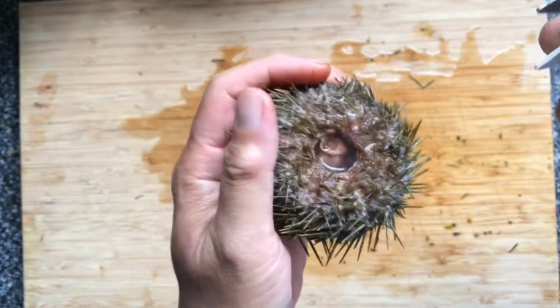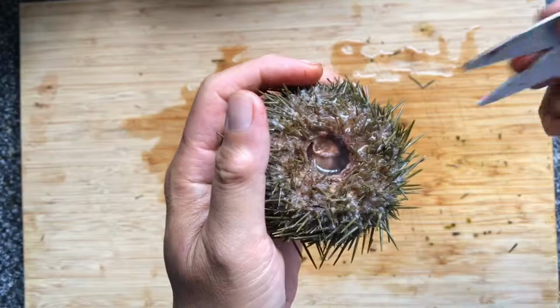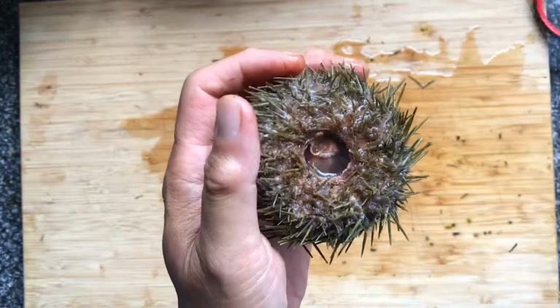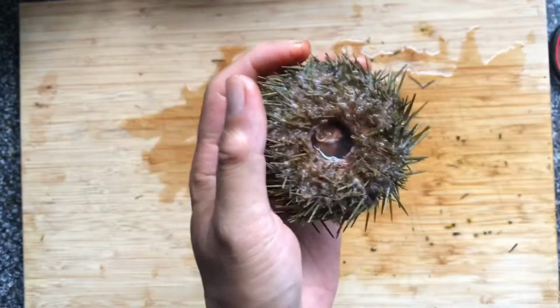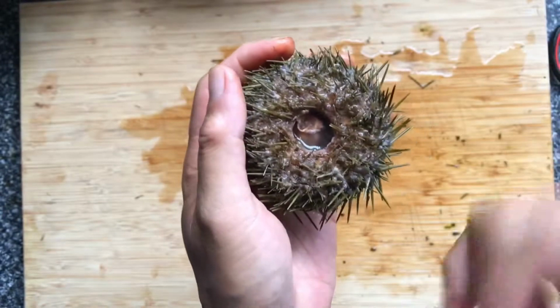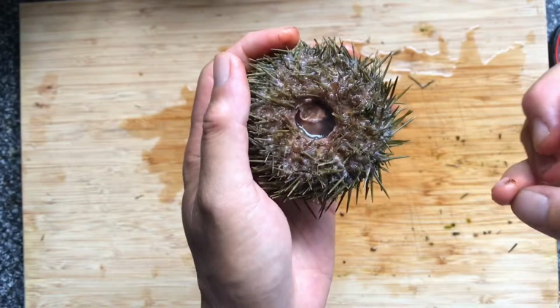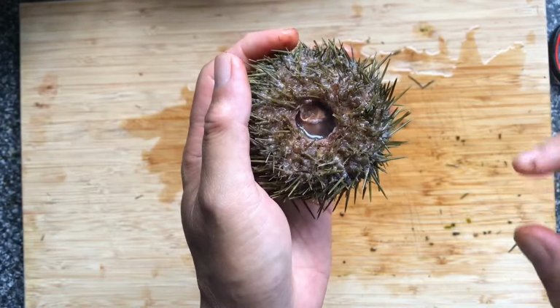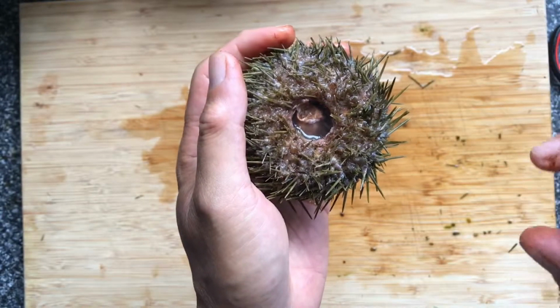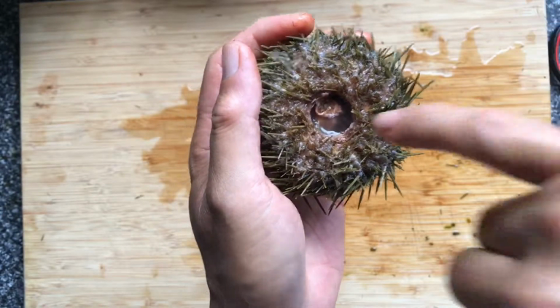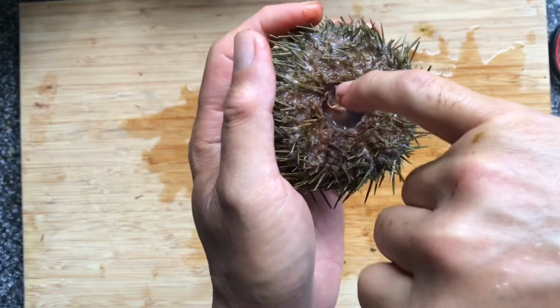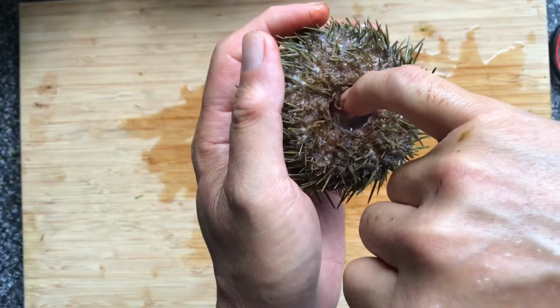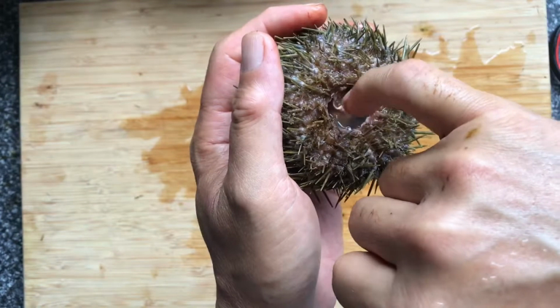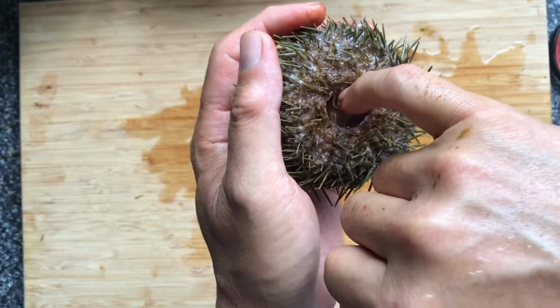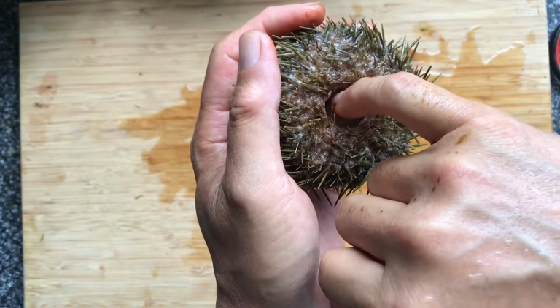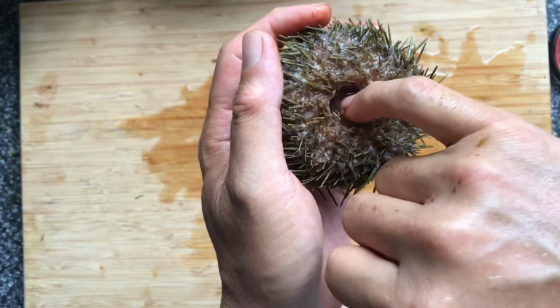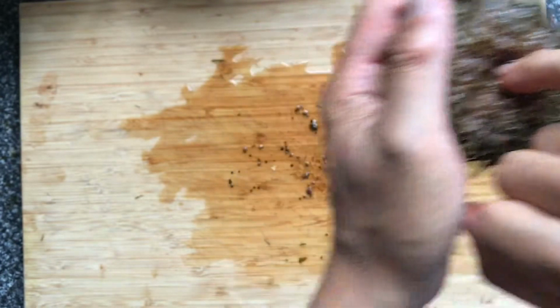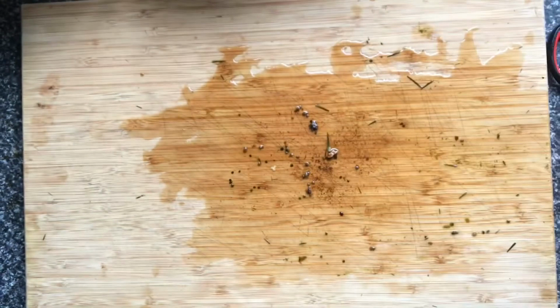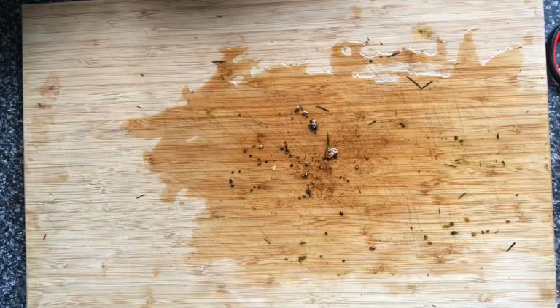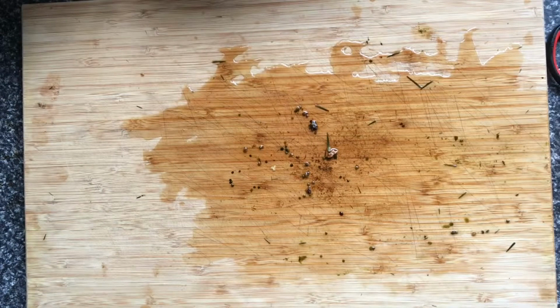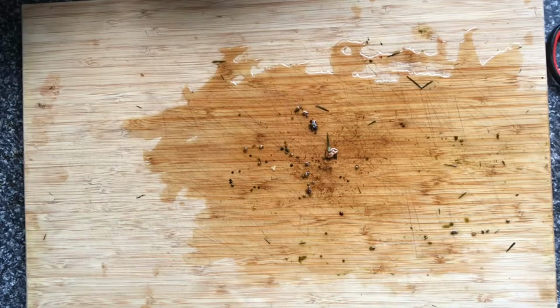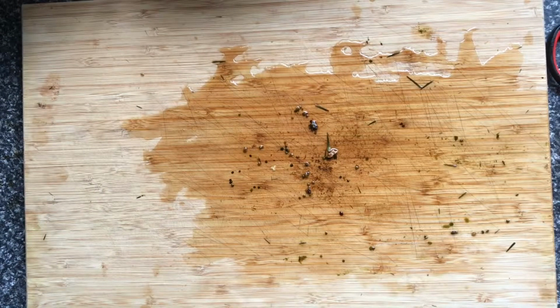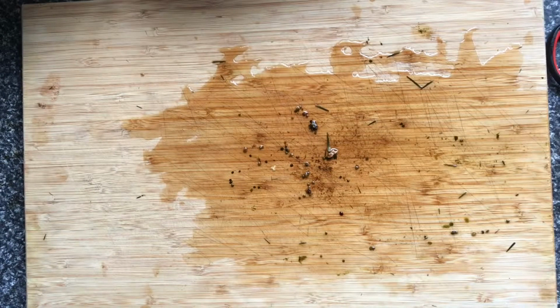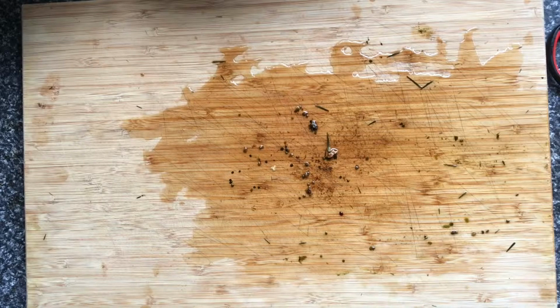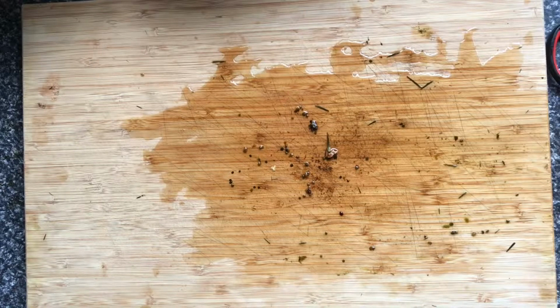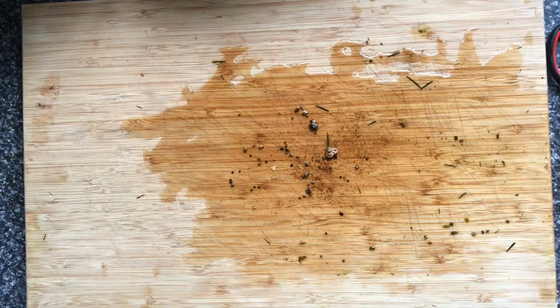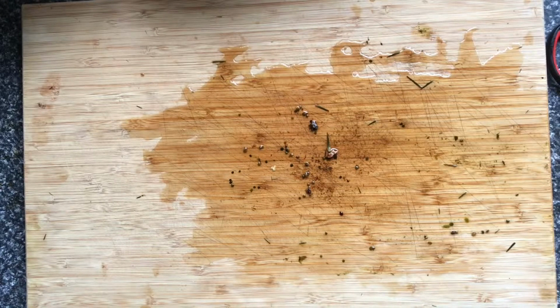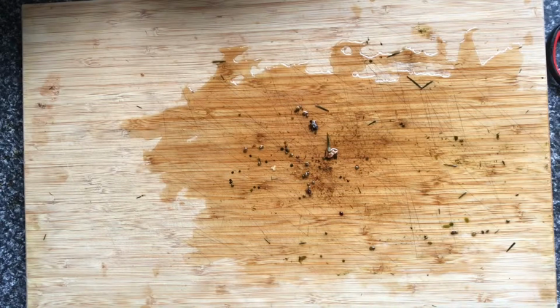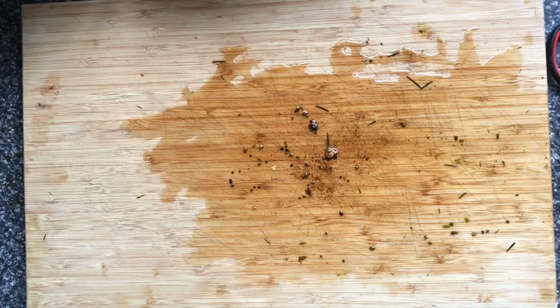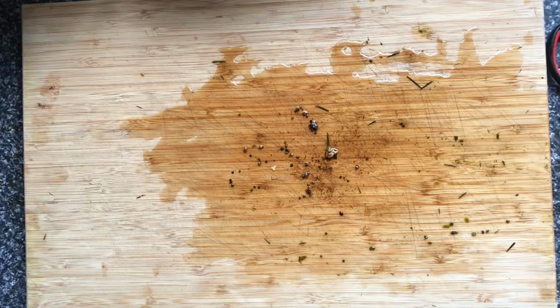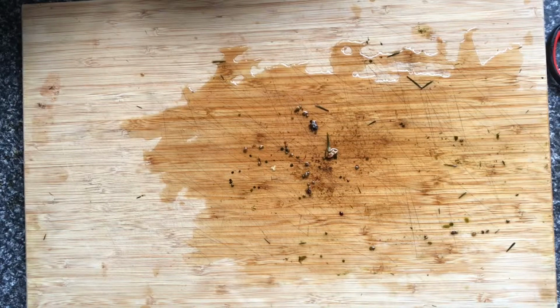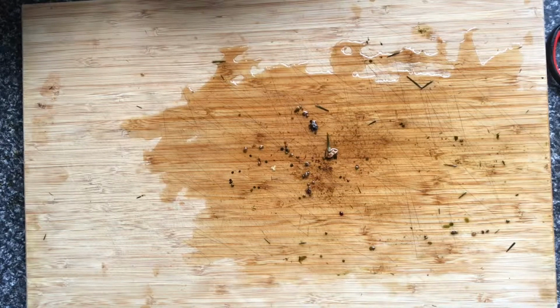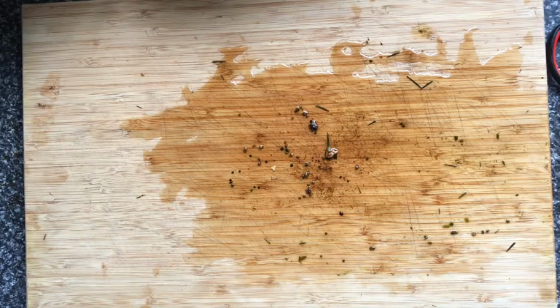Once you're done, you might have to use your pinky to push the mouth part in while you drain the water. Do this as gently as you can, because the roe inside is pretty fragile.